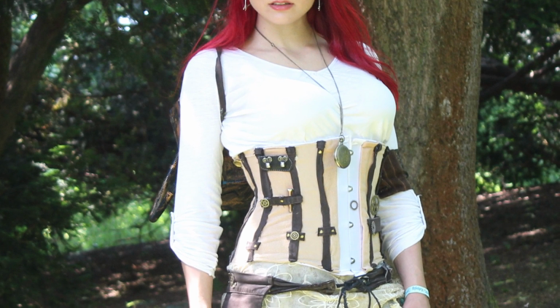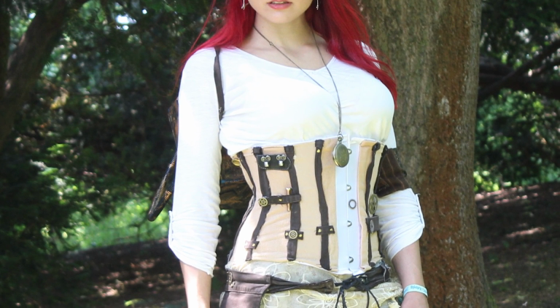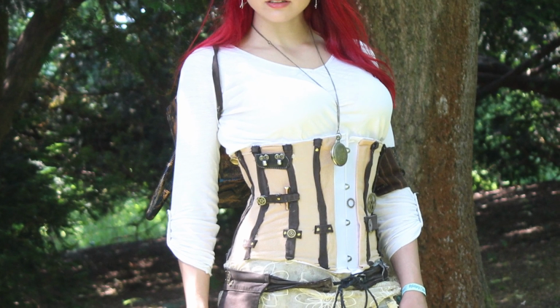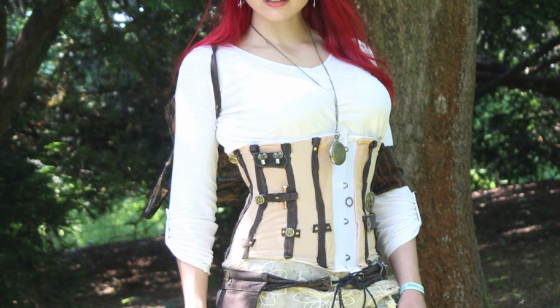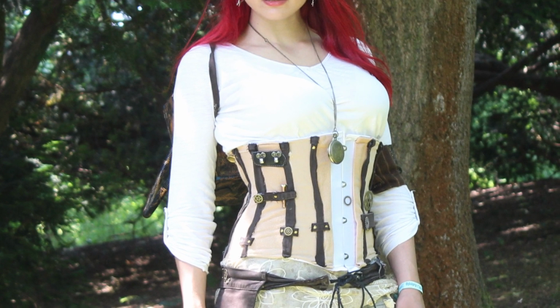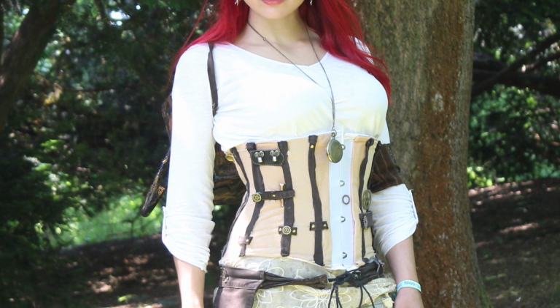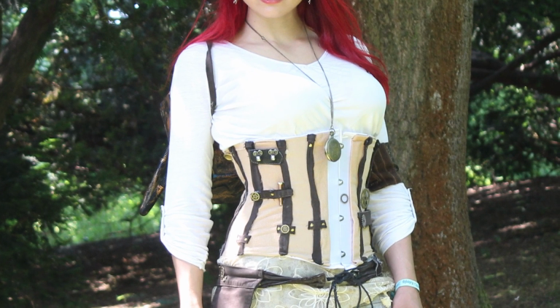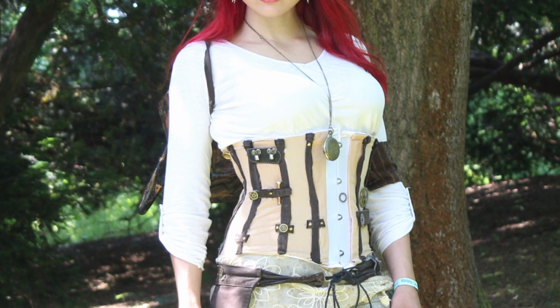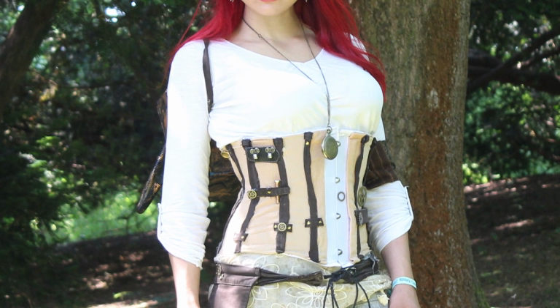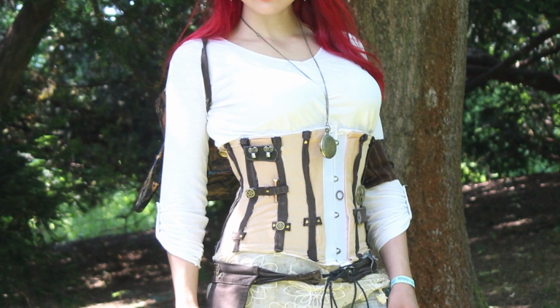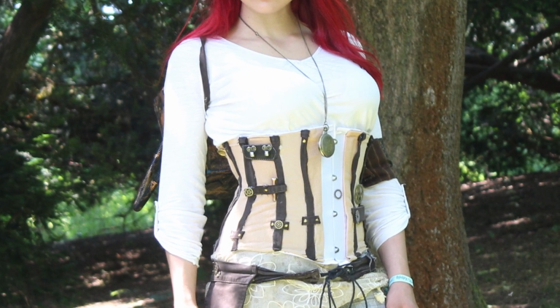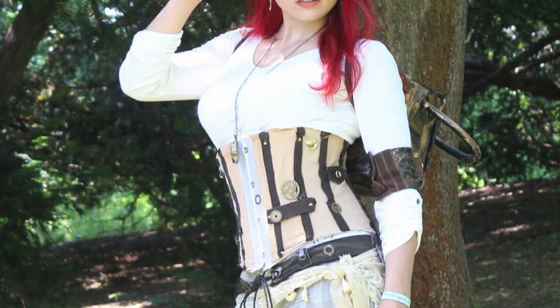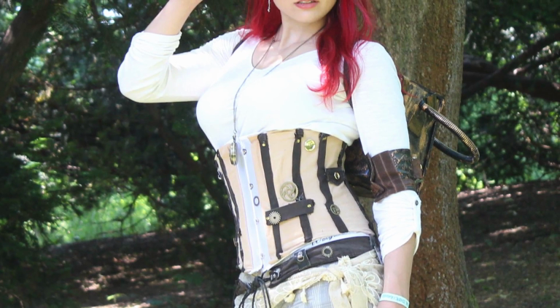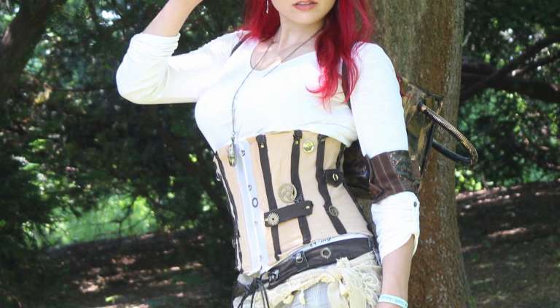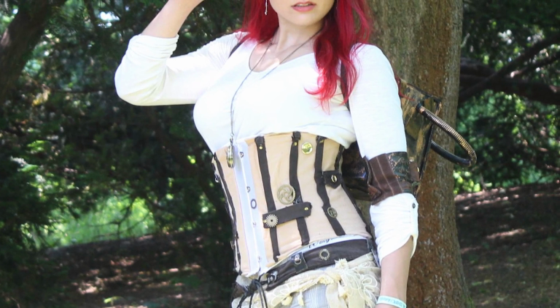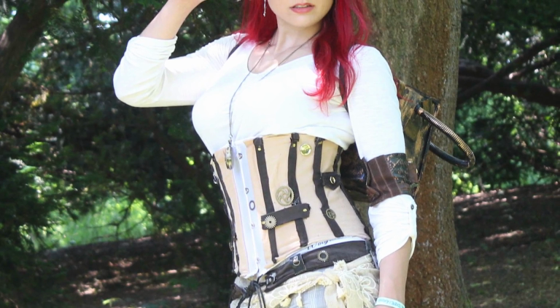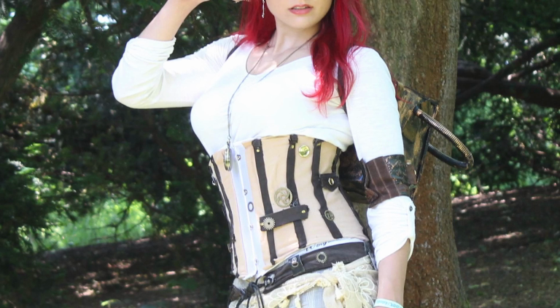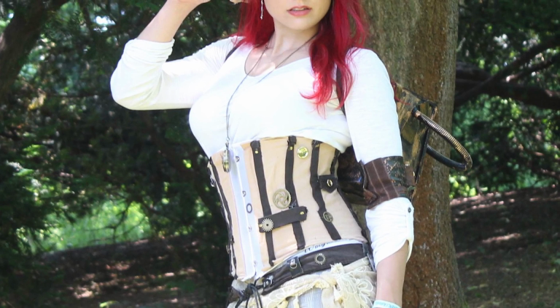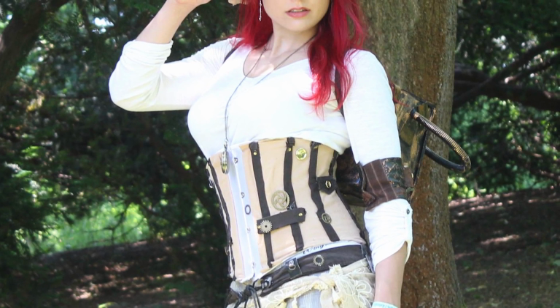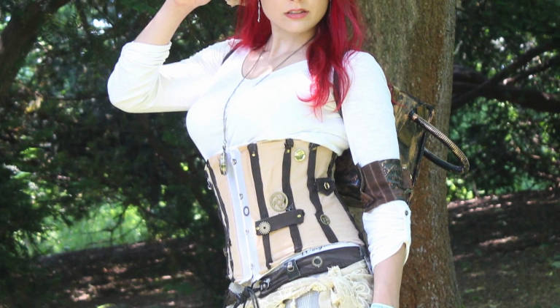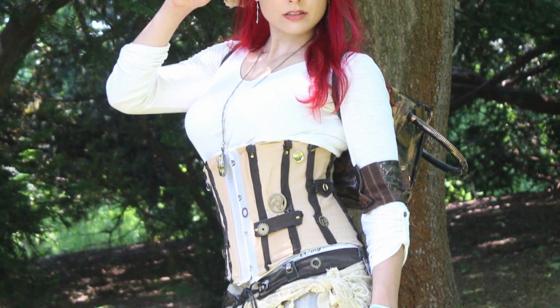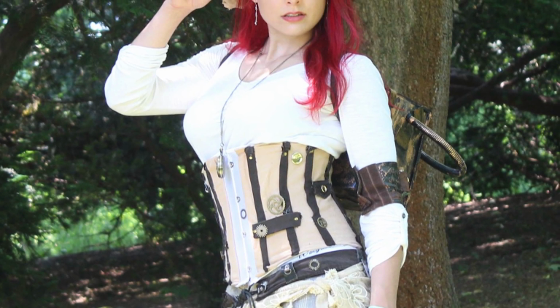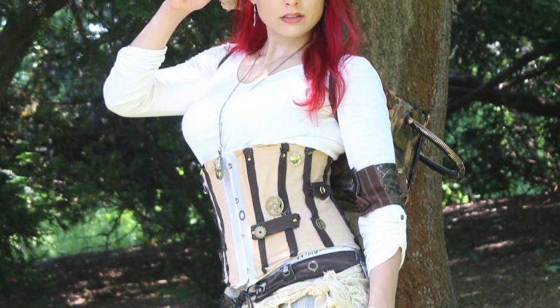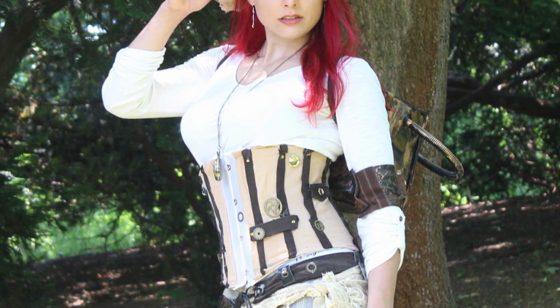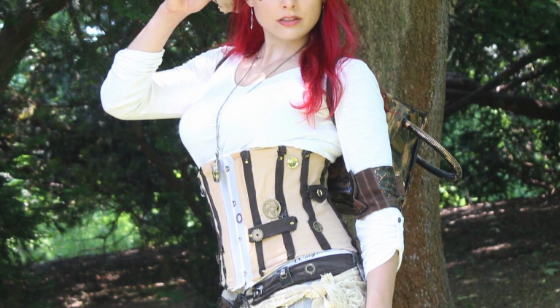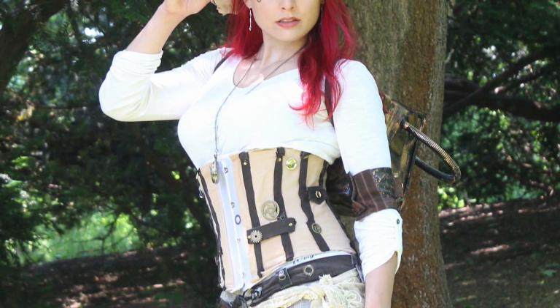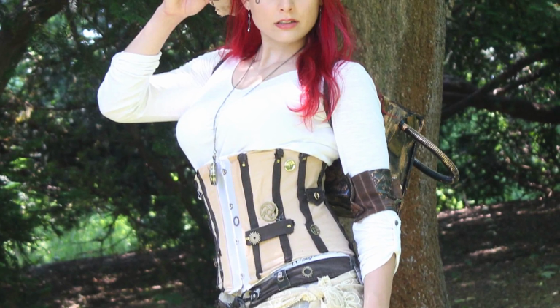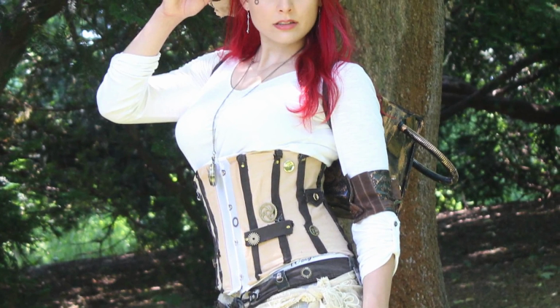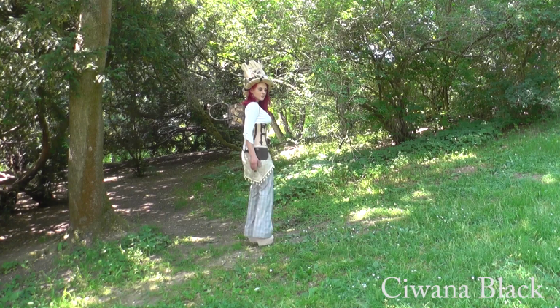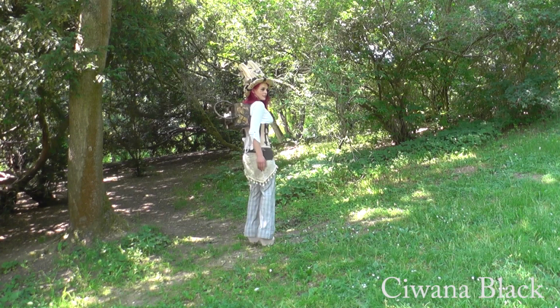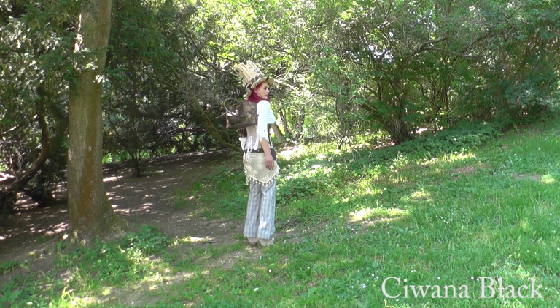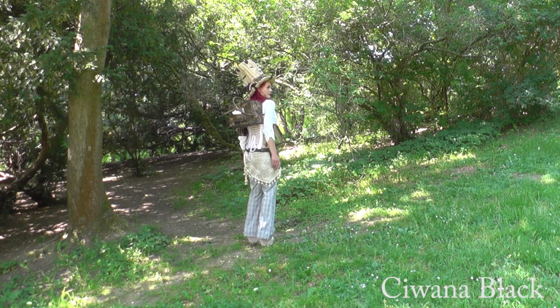Hello, here is Kiwana. In this video I want to show you how to make a steampunk corset like the one I wore at the Wave Gothic Travel this year.